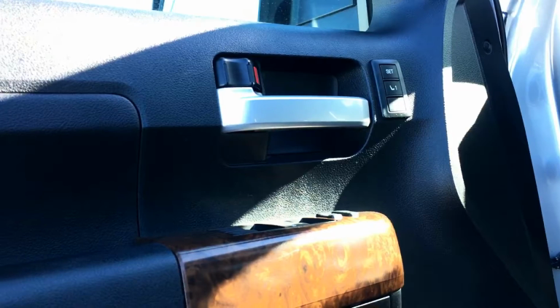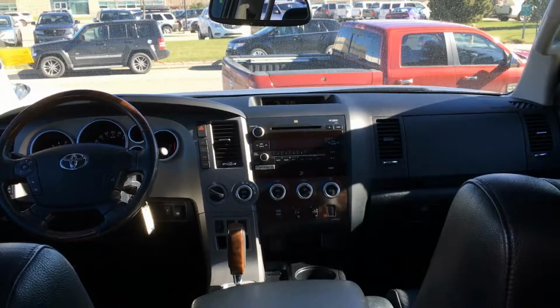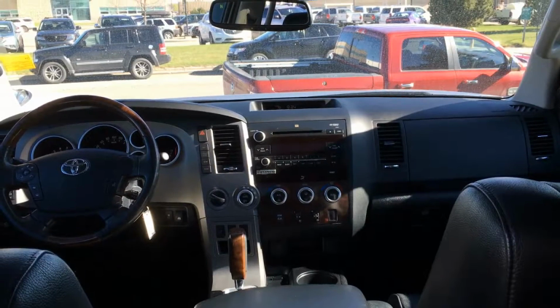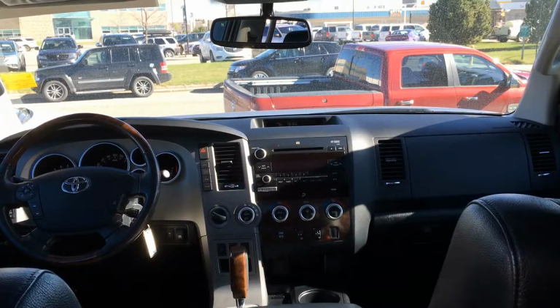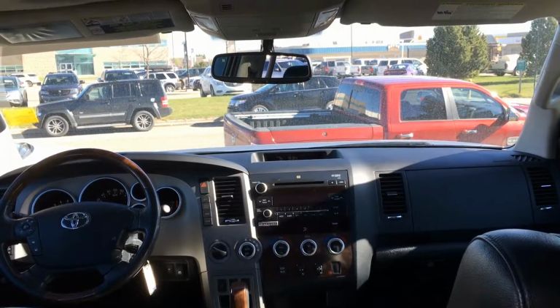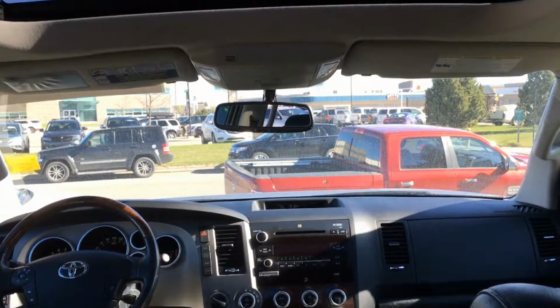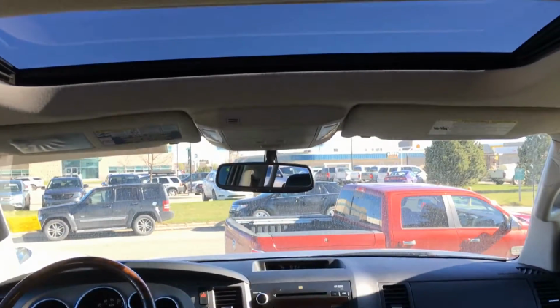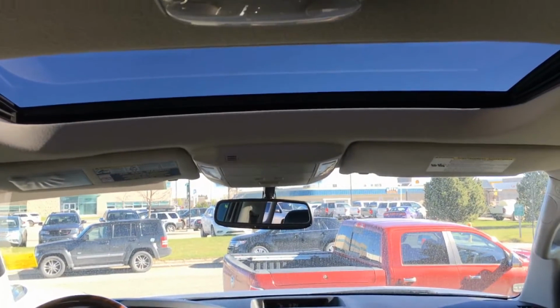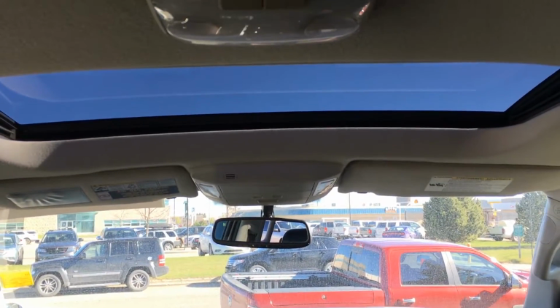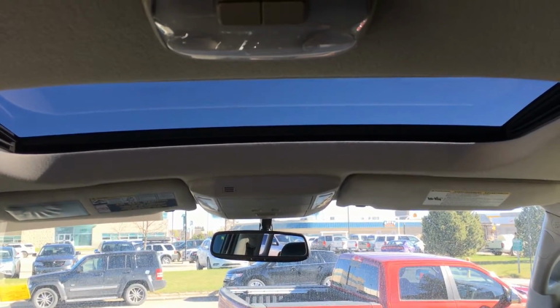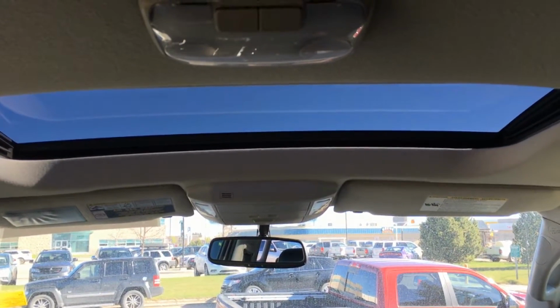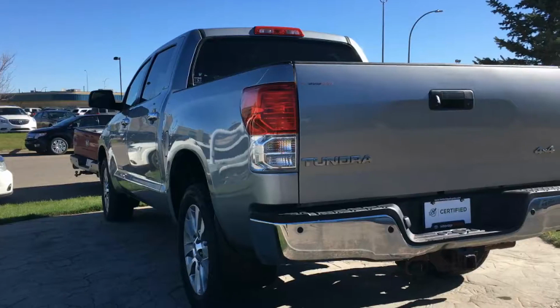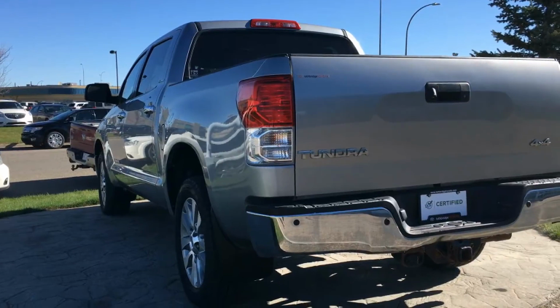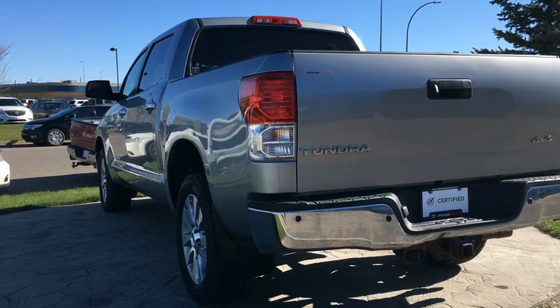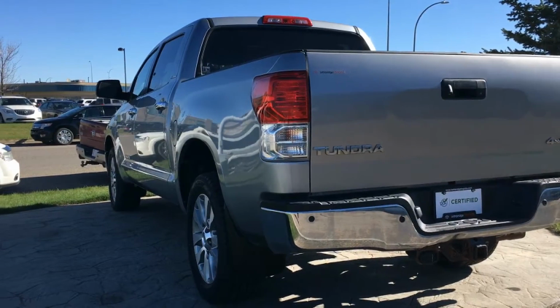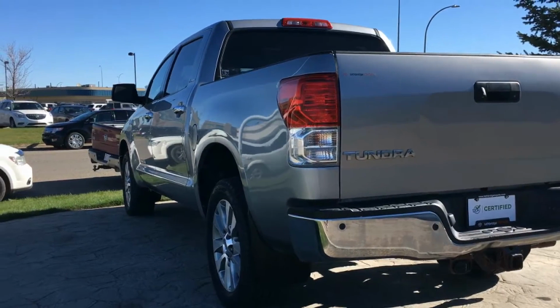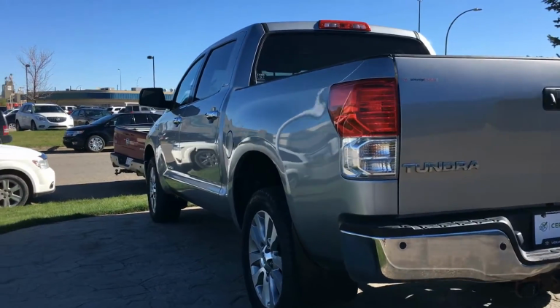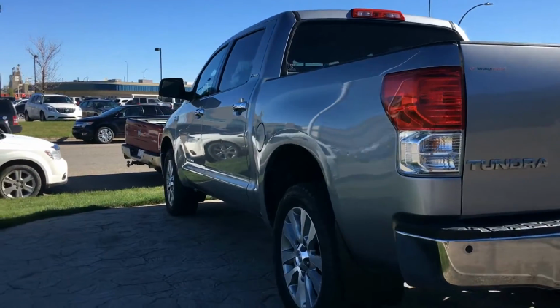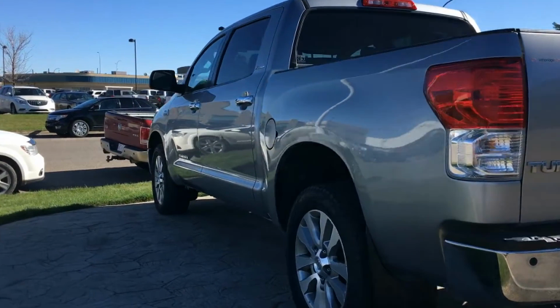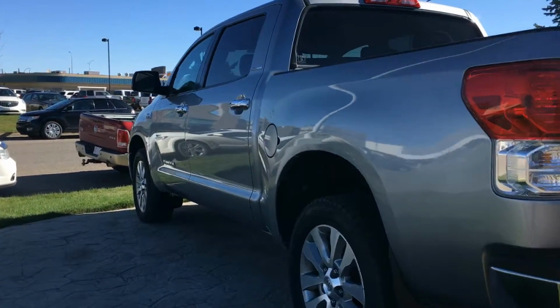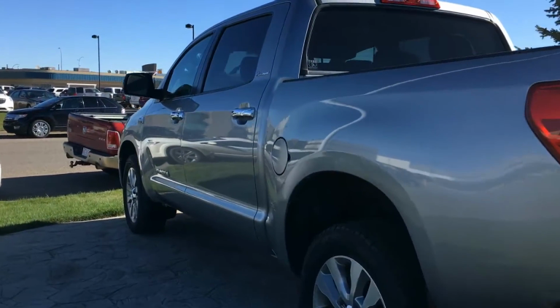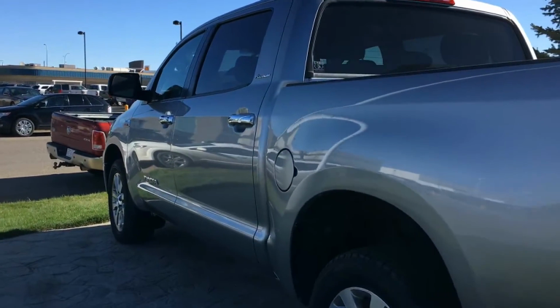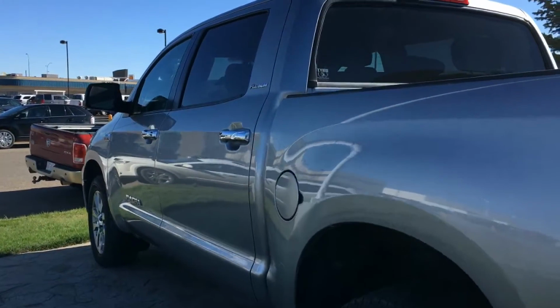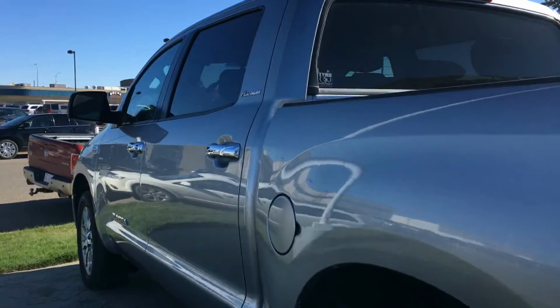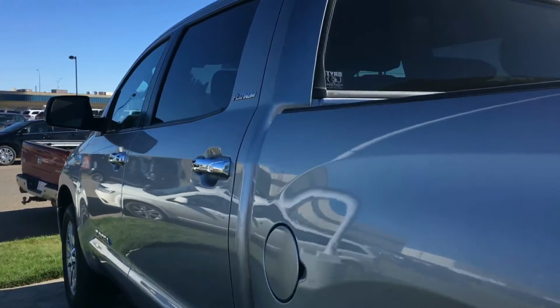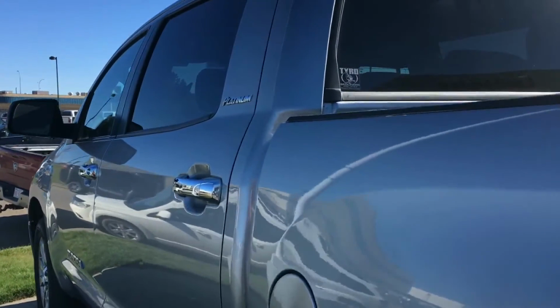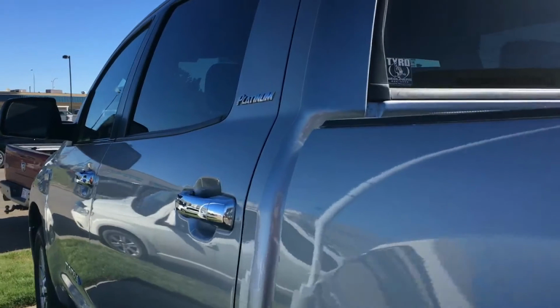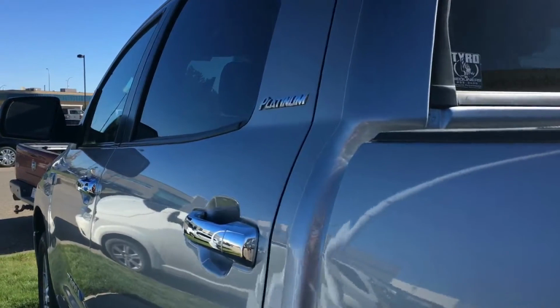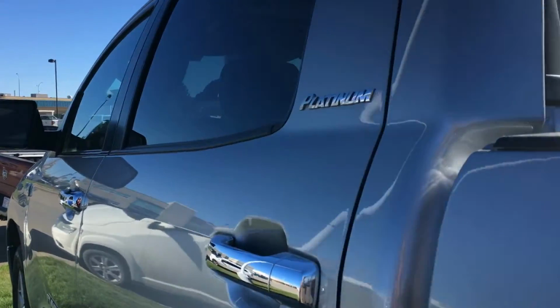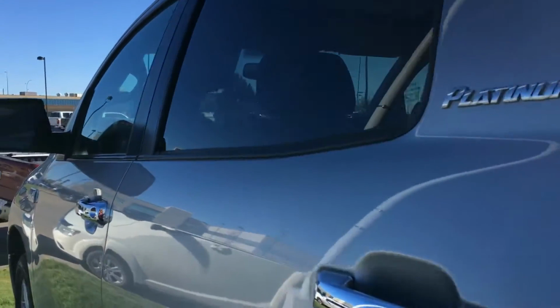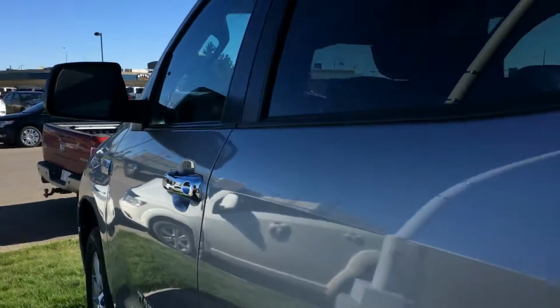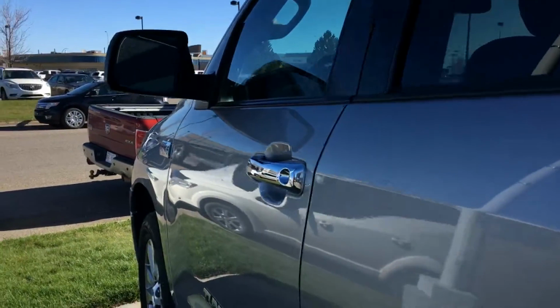It wouldn't be a road trip without a sunroof. The 5.7 liter V8 i-Force engine offers 381 horsepower with a towing package installed. This Tundra is road trip ready.